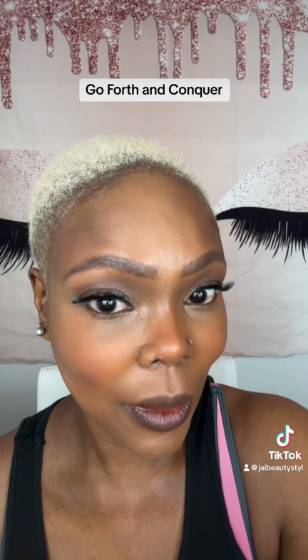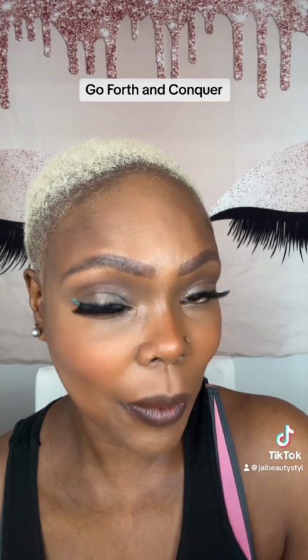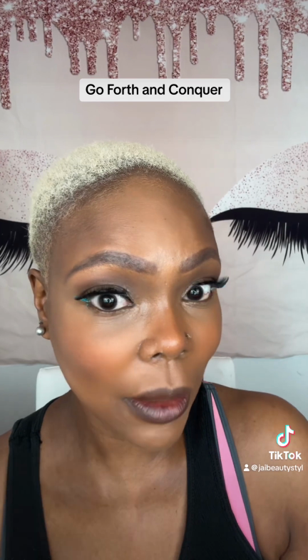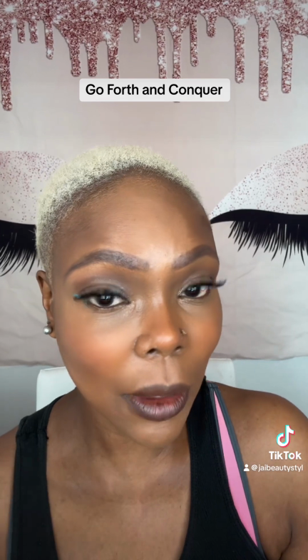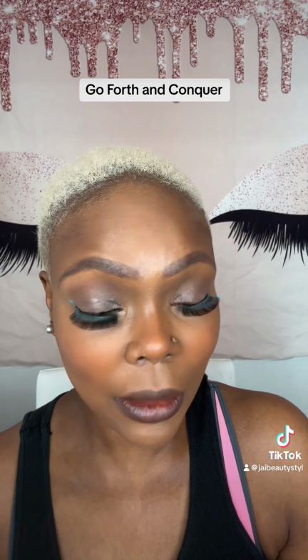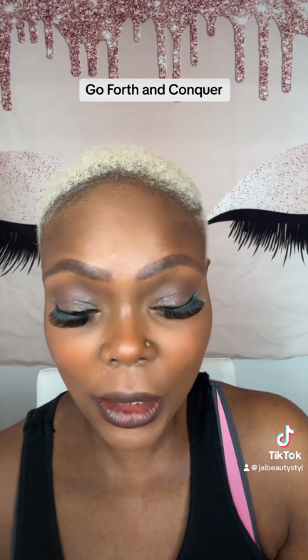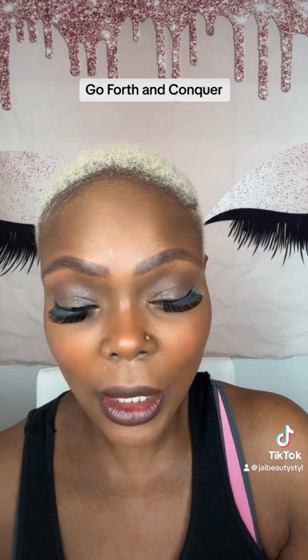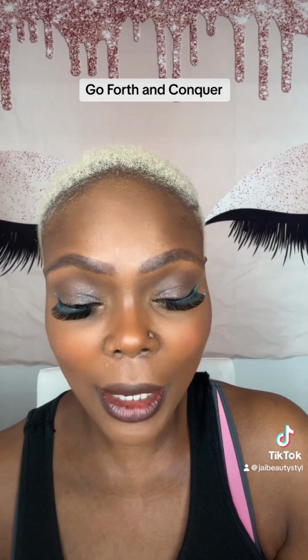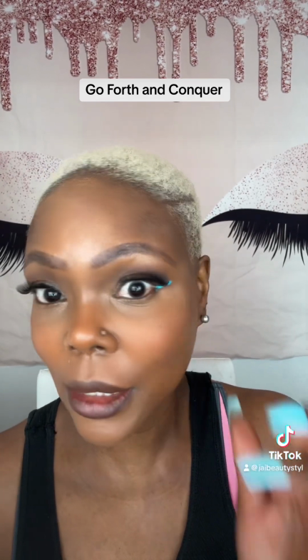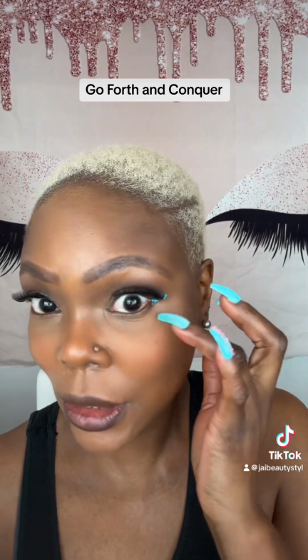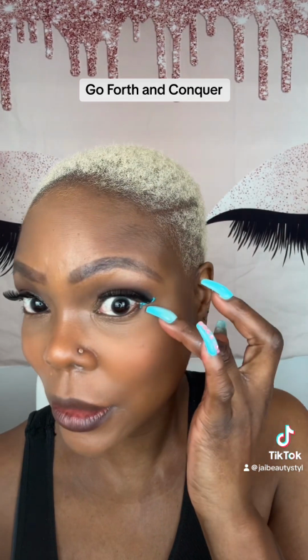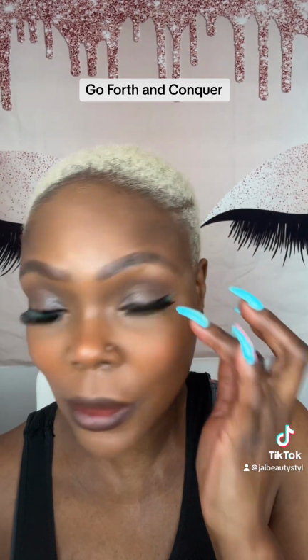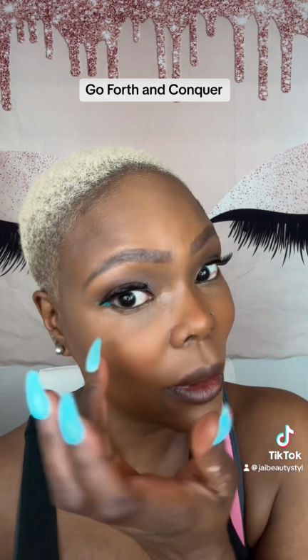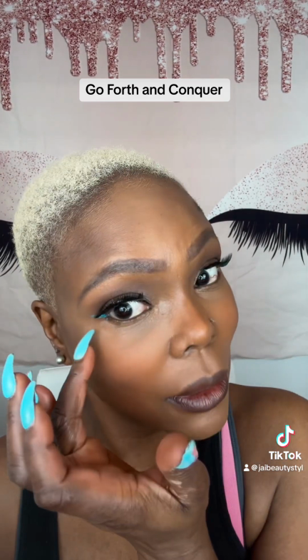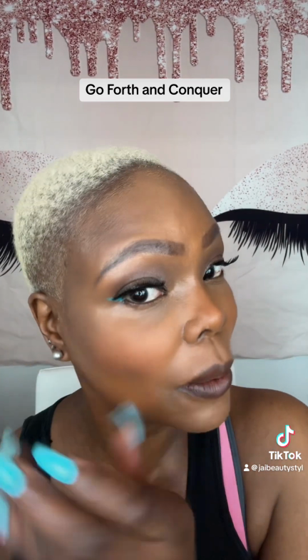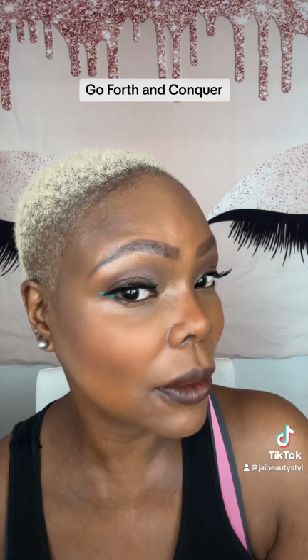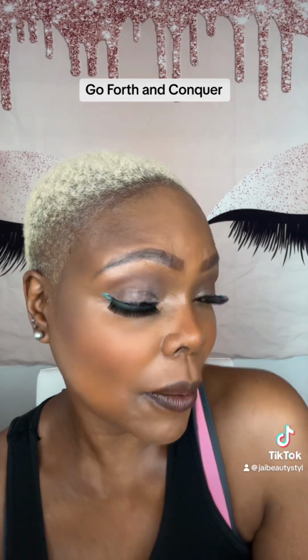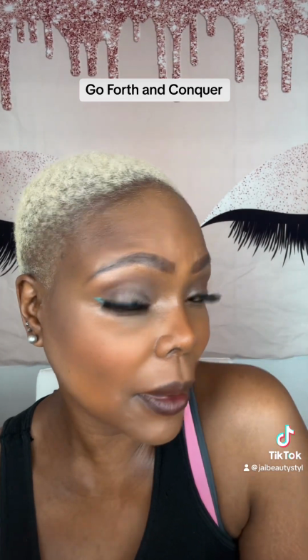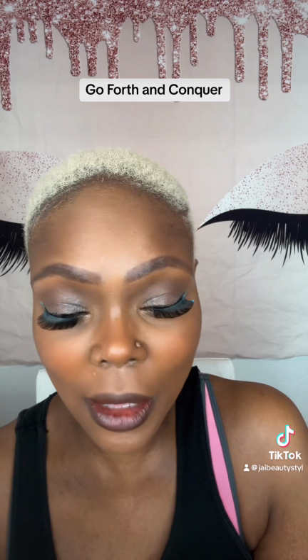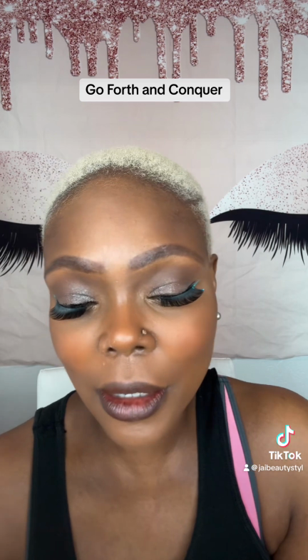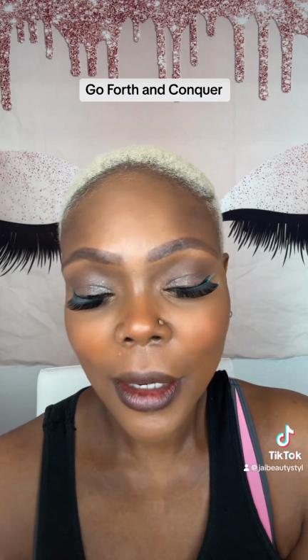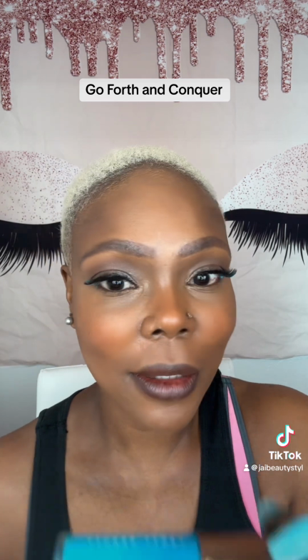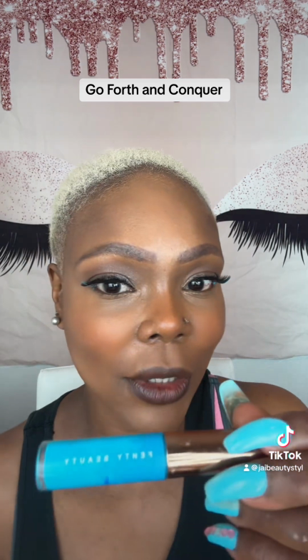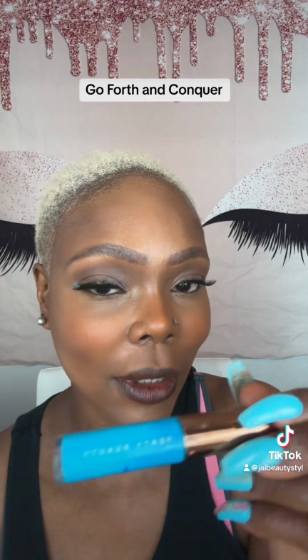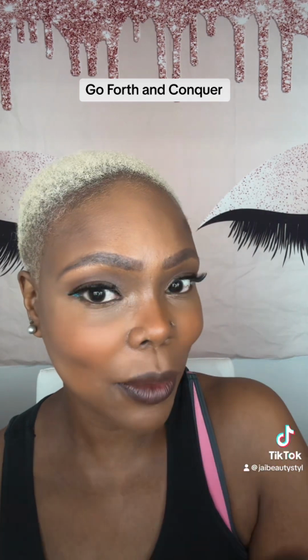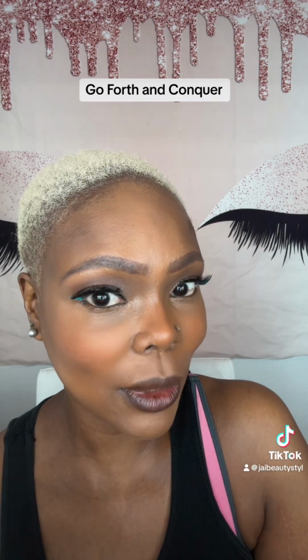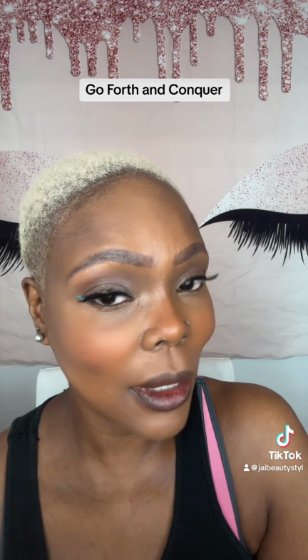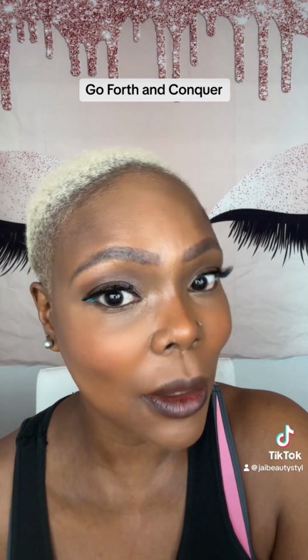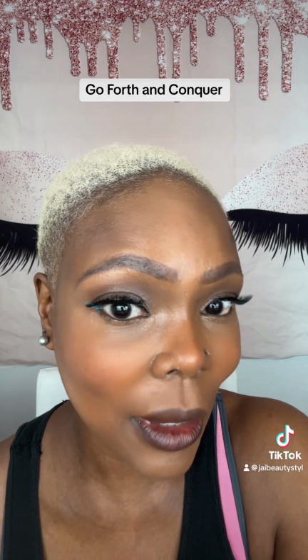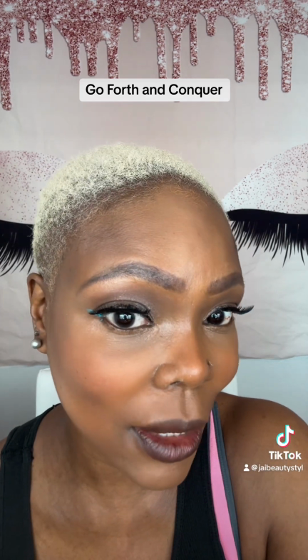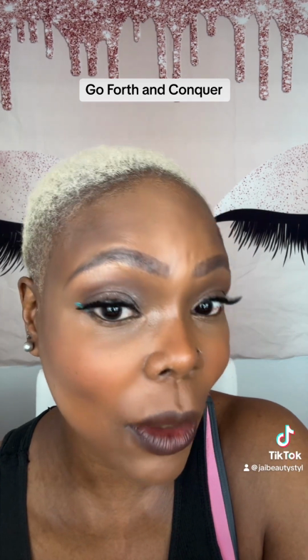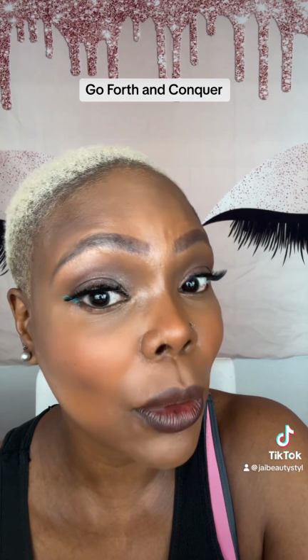We're back with our mink lash. And I added just in the corner a little wing for a pop of color — the Fenty Beauty Liquid Eyeshadow in Blue.